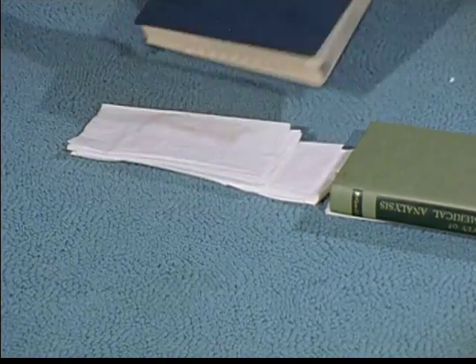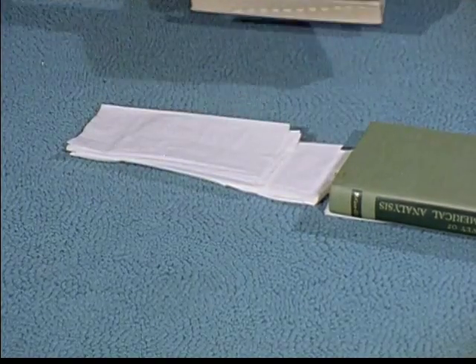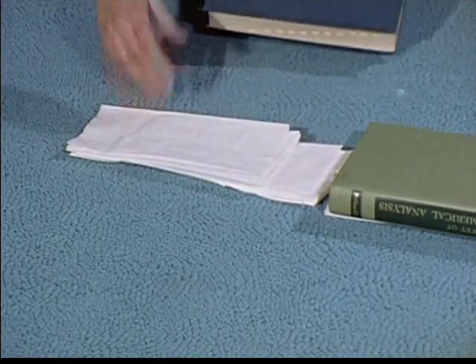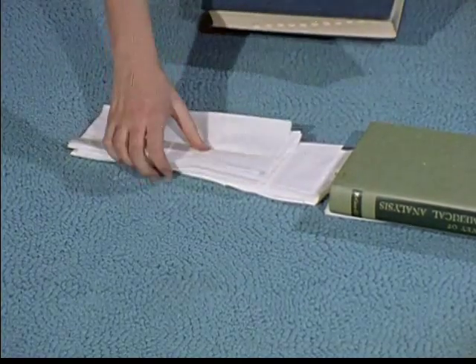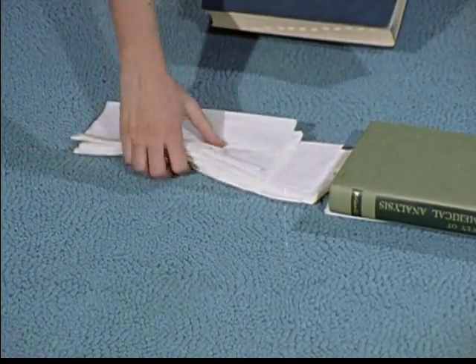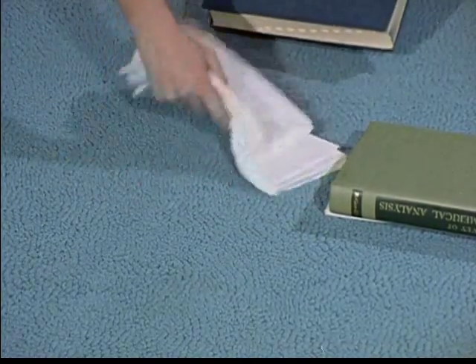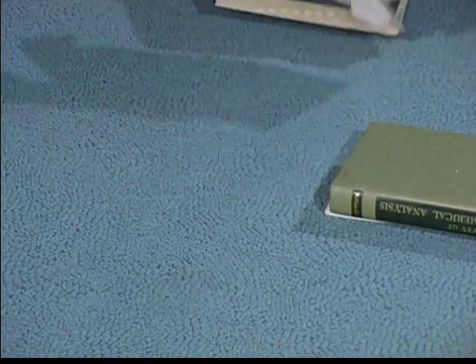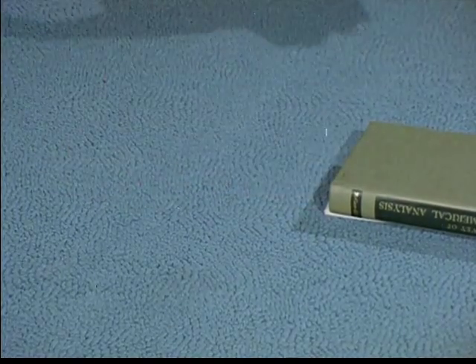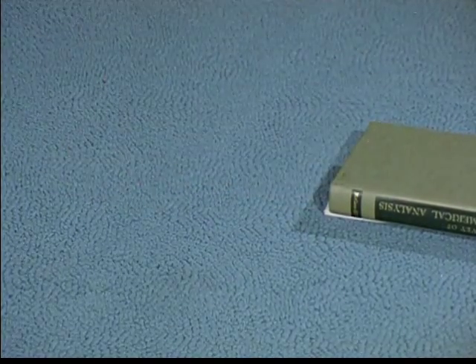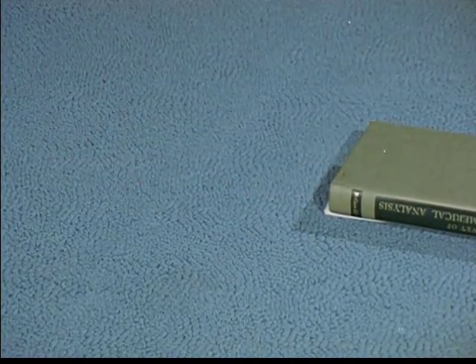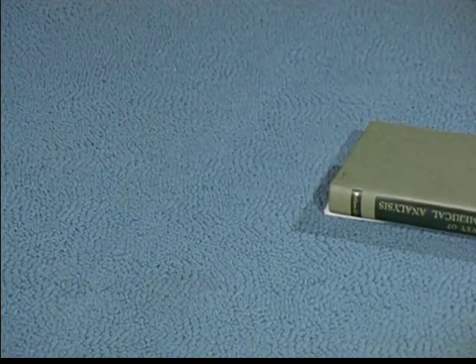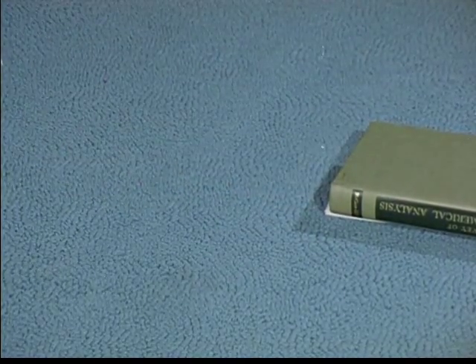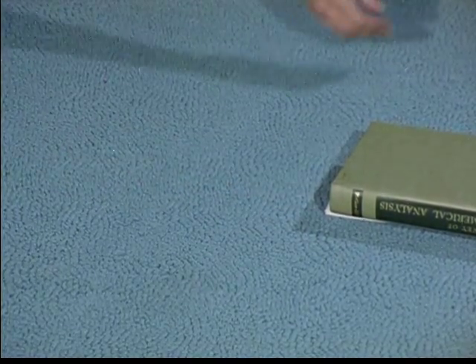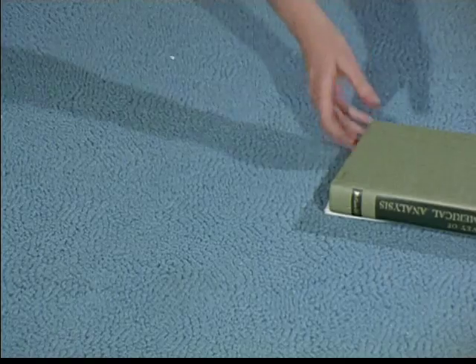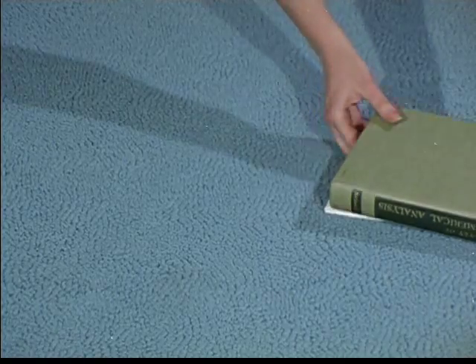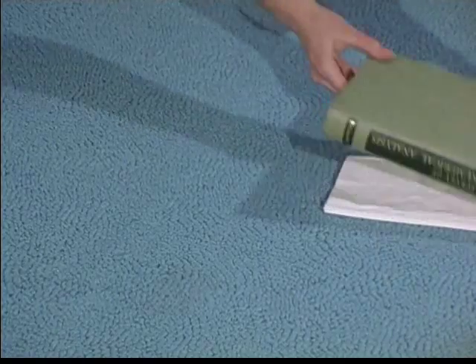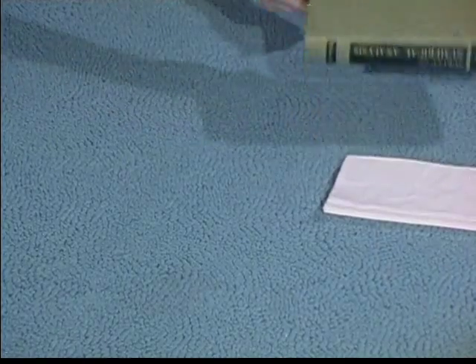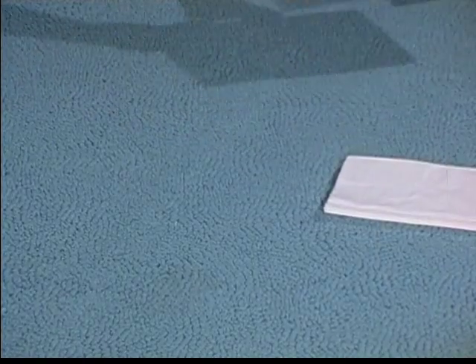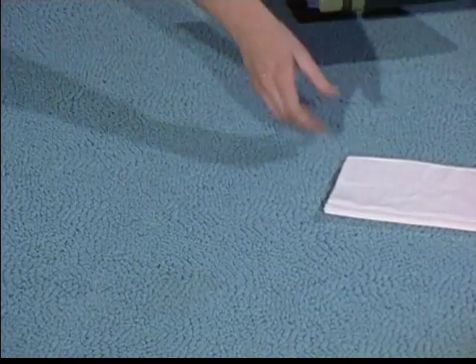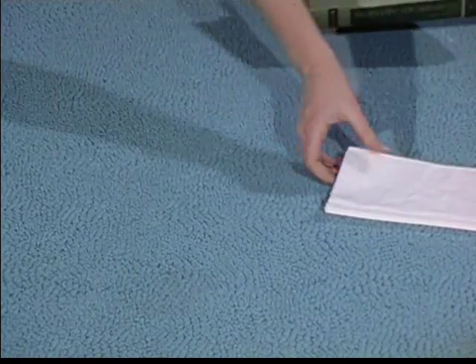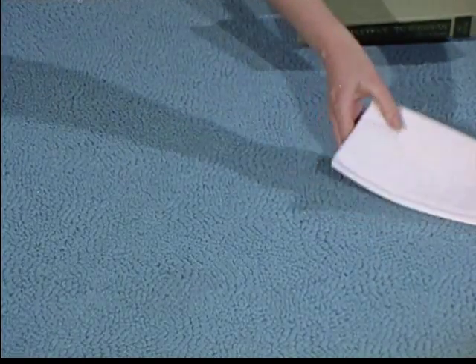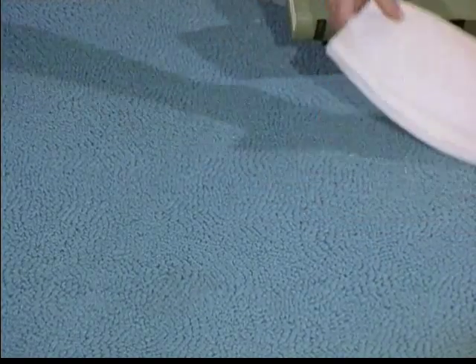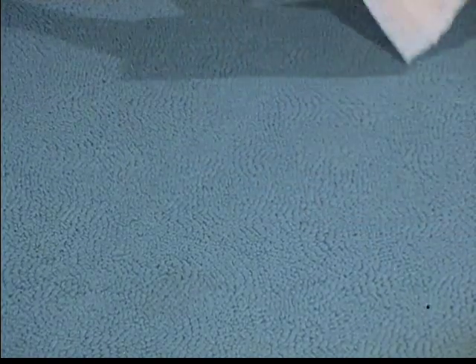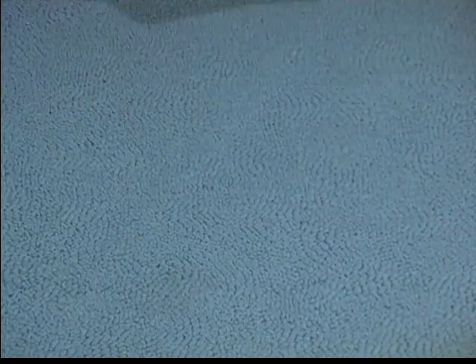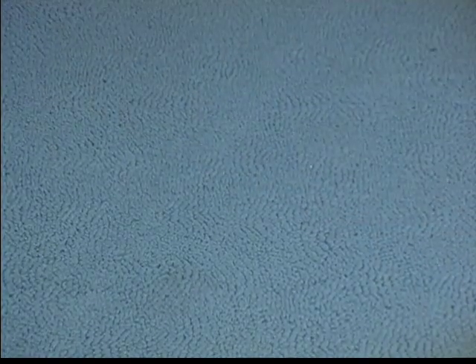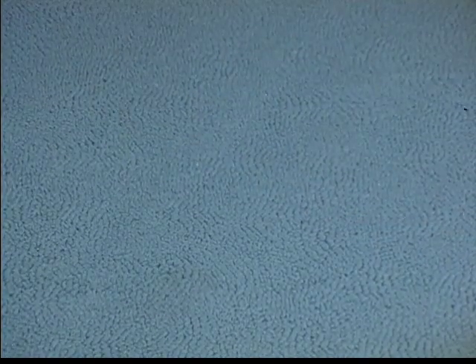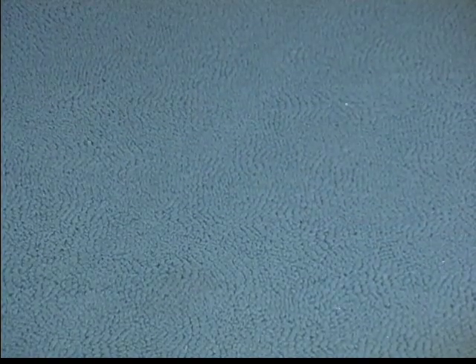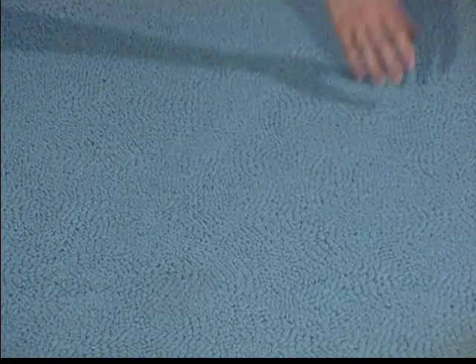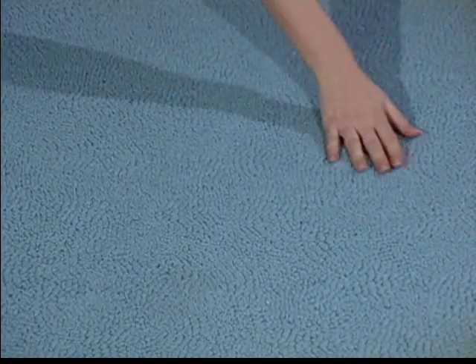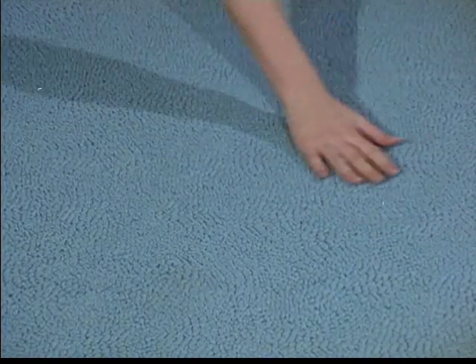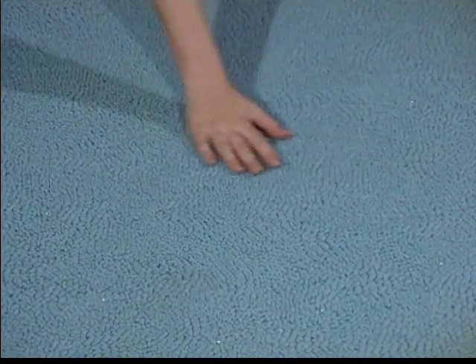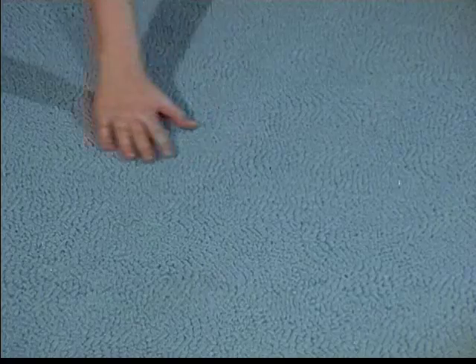No matter what type of carpeting you have or how often you clean it, you should call a professional rug and carpet cleaner at least once a year to do a thorough job.